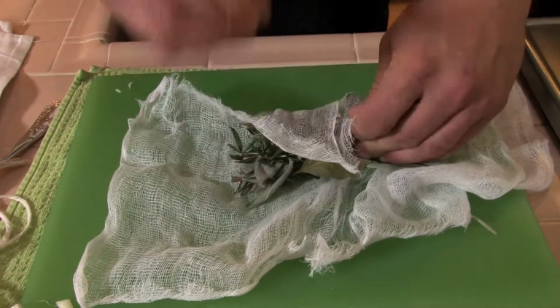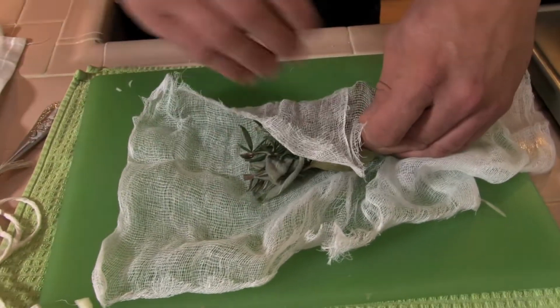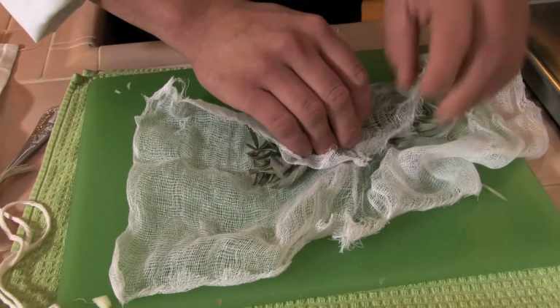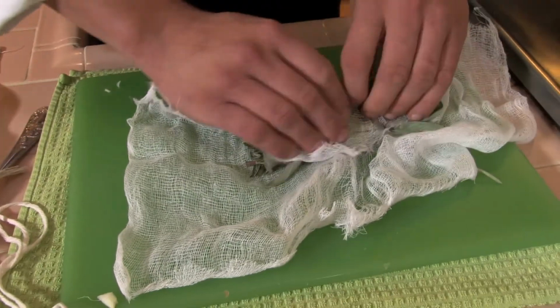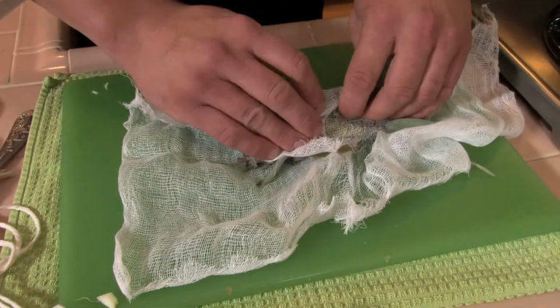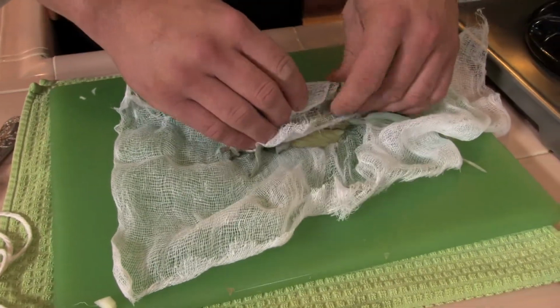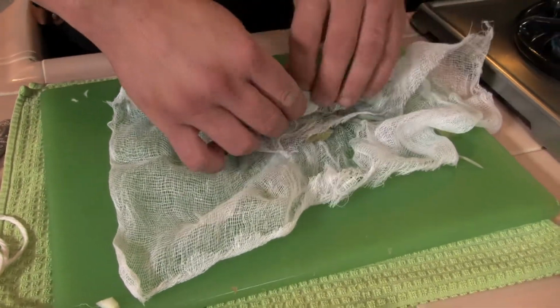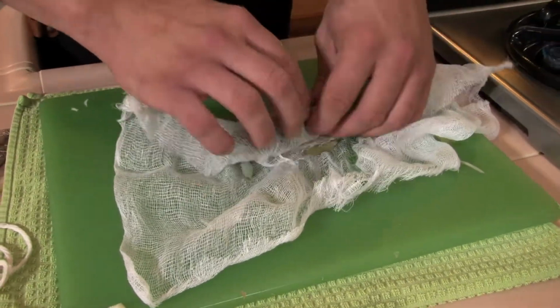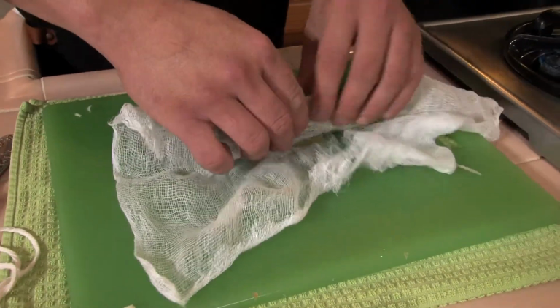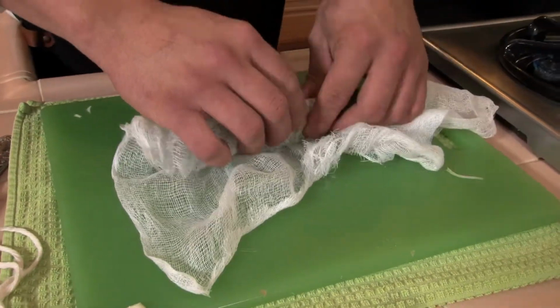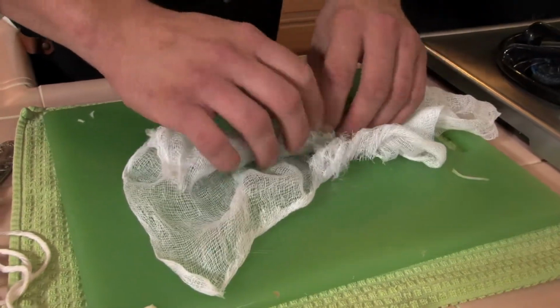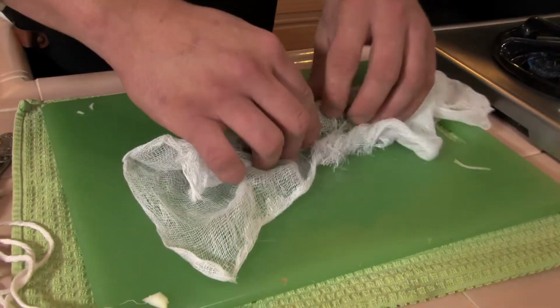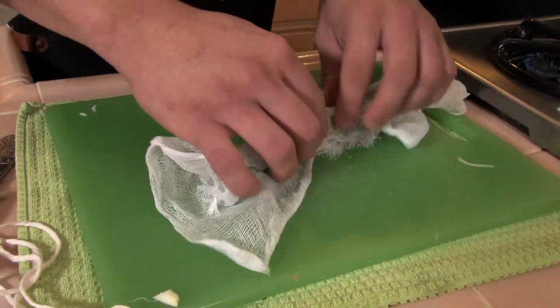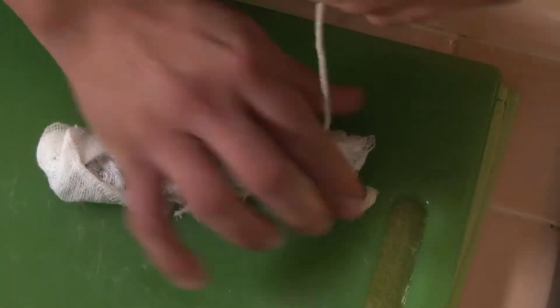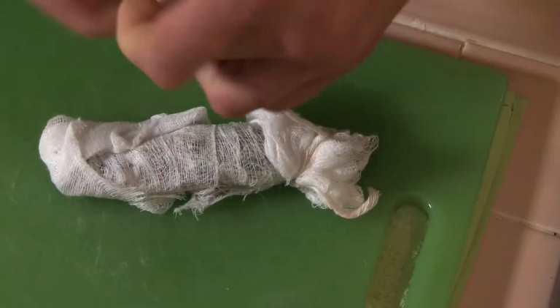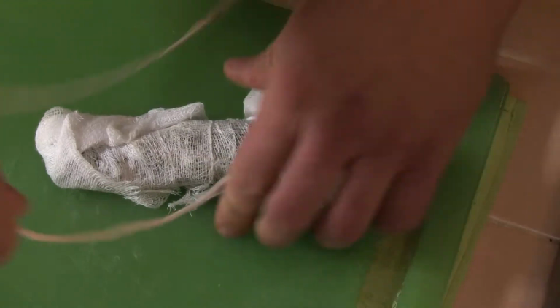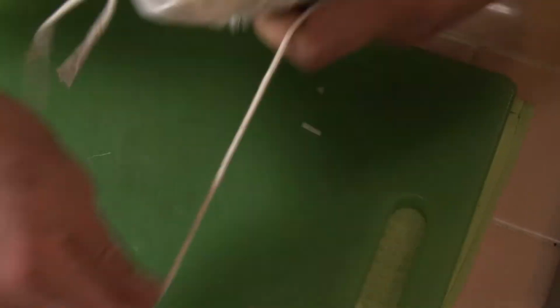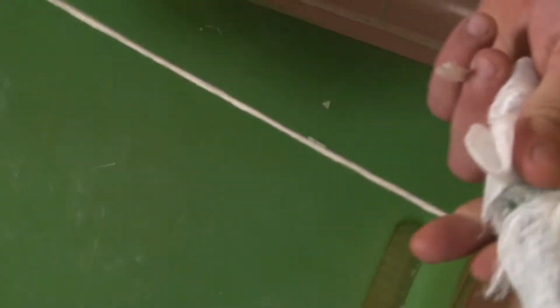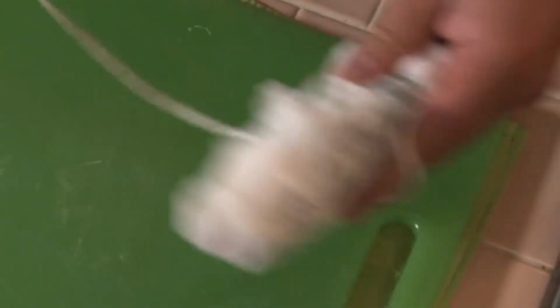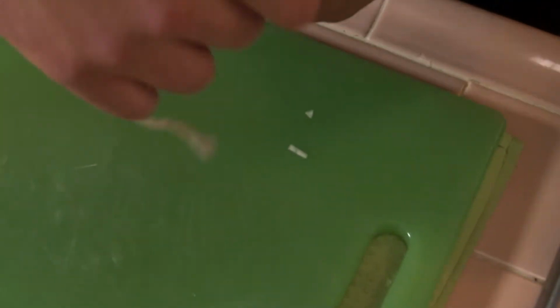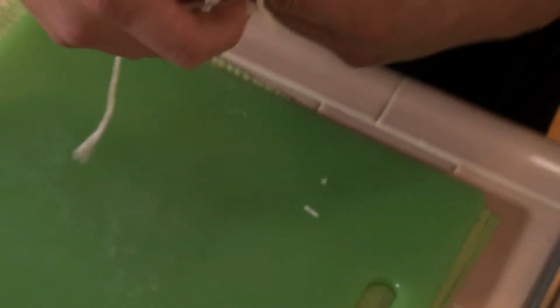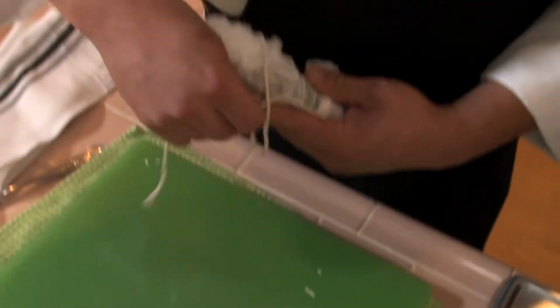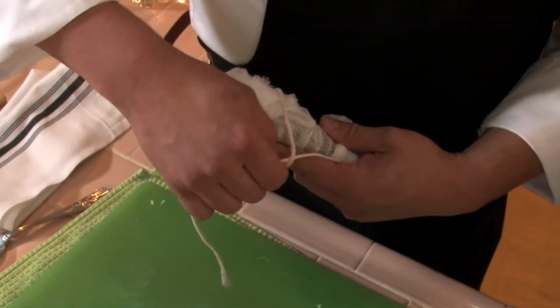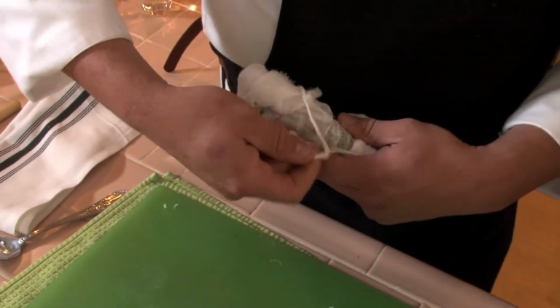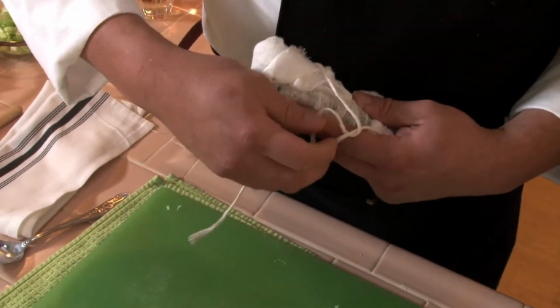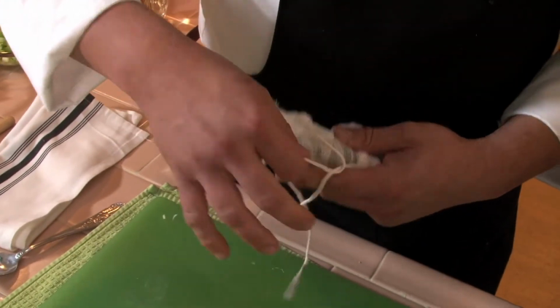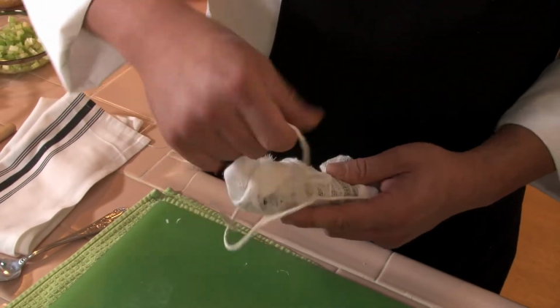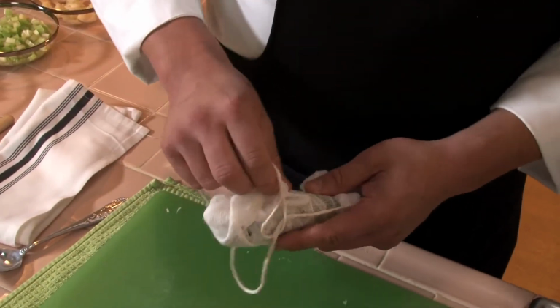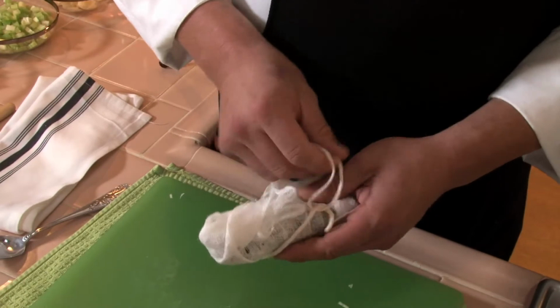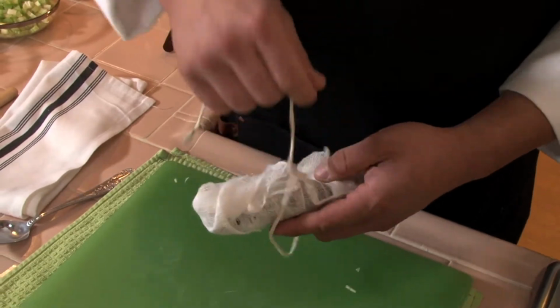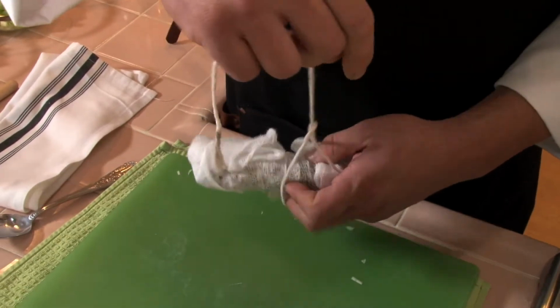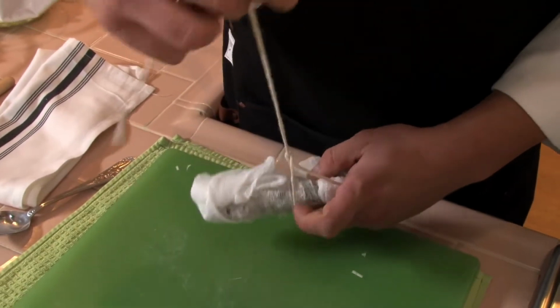And this is called a bouquet garni? Yes, bouquet garni. It can be called a sachet as well, so if you do see that in a recipe, they're referring to using a bouquet garni inside the cheesecloth.